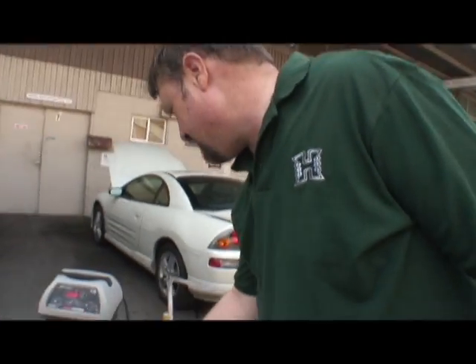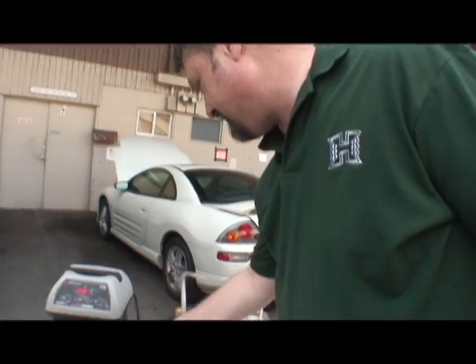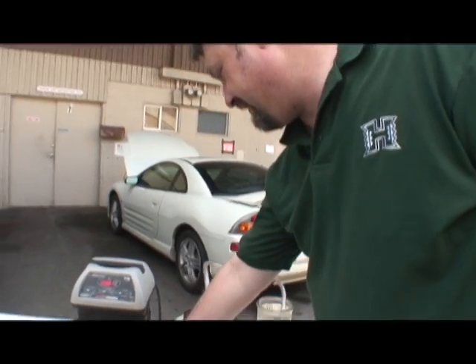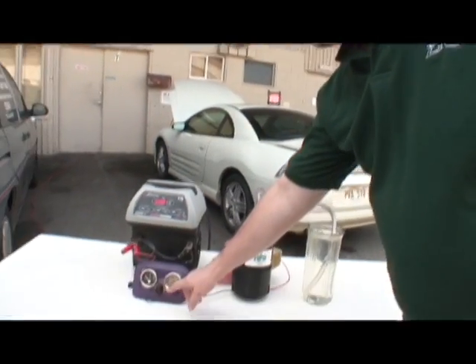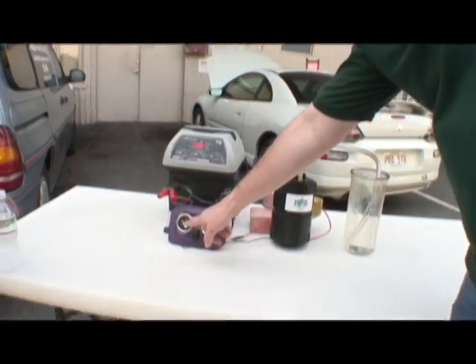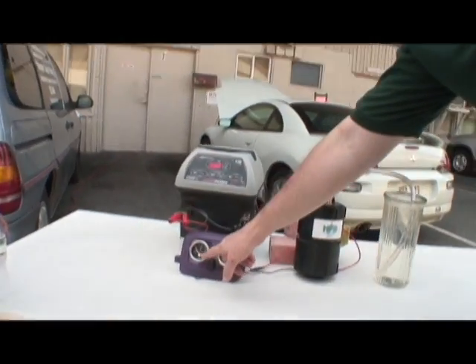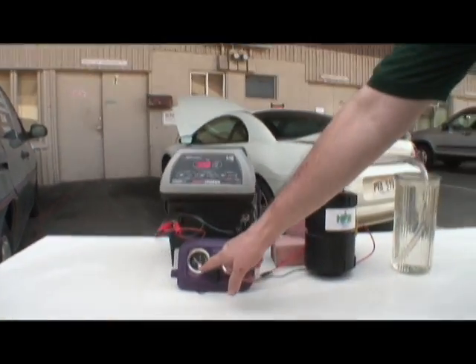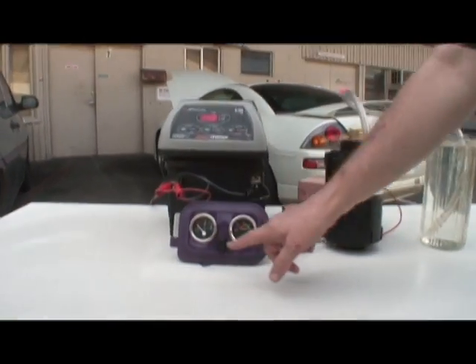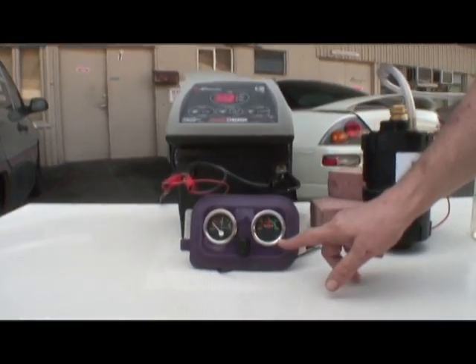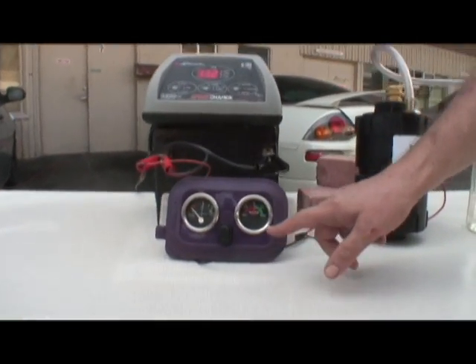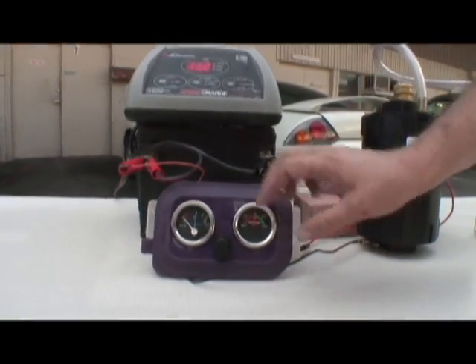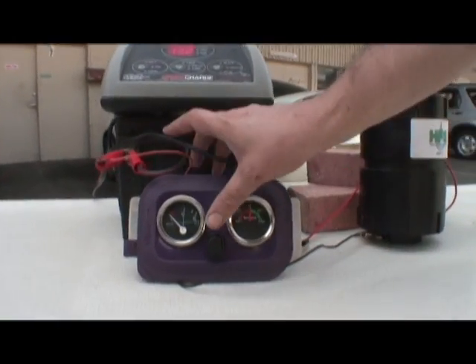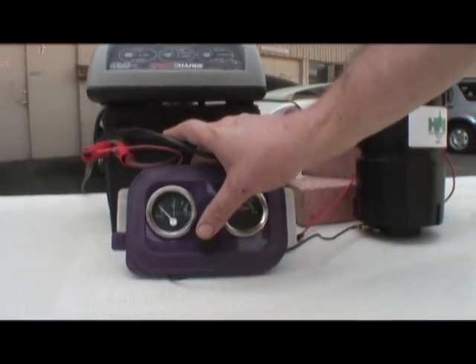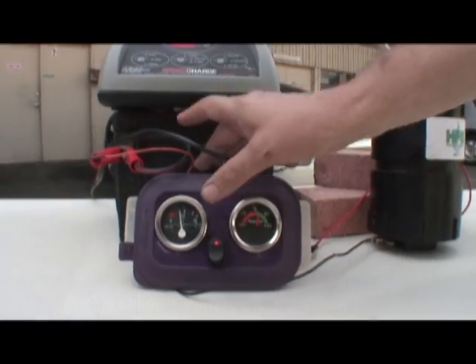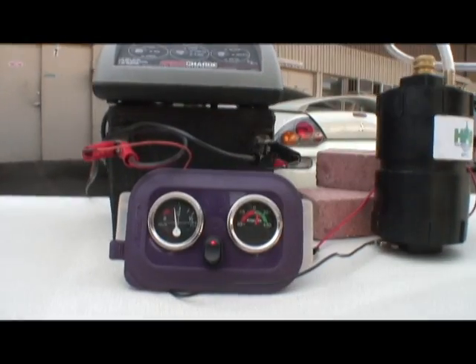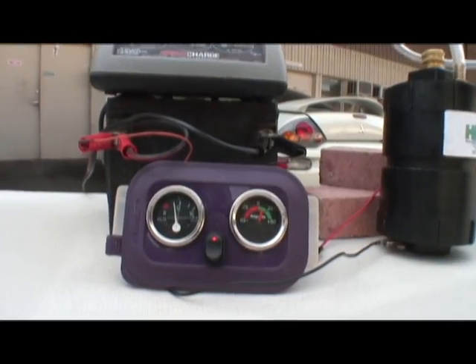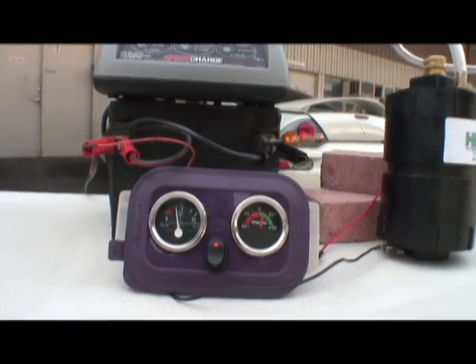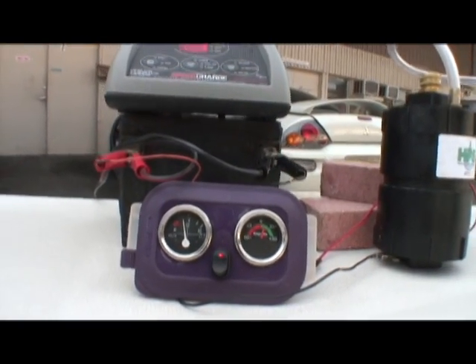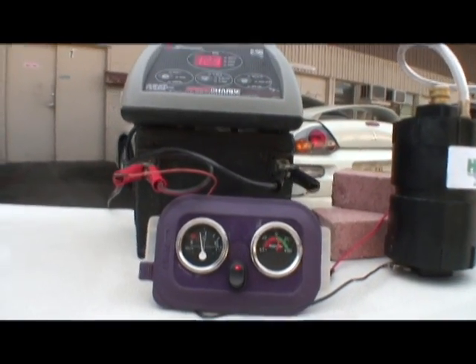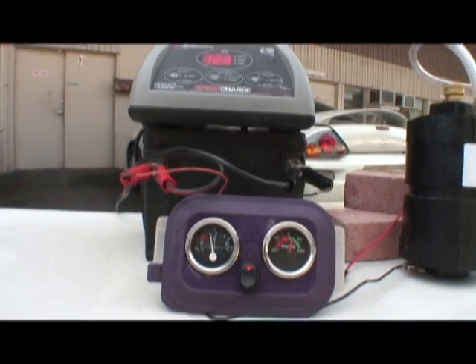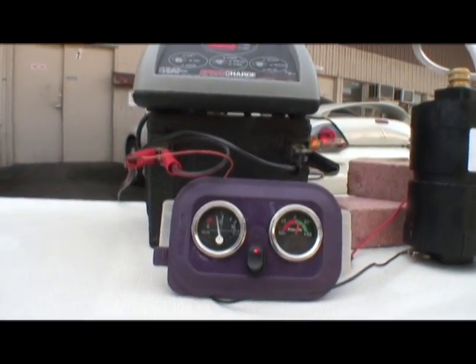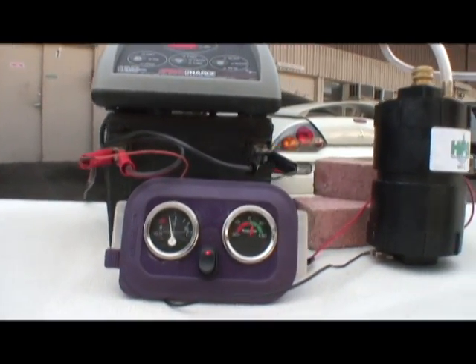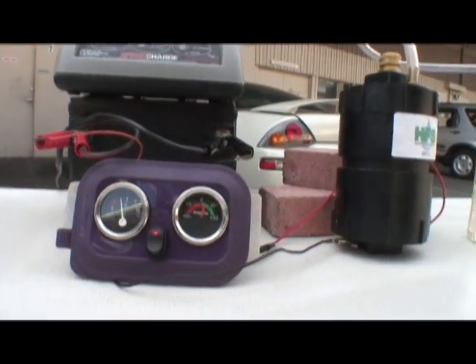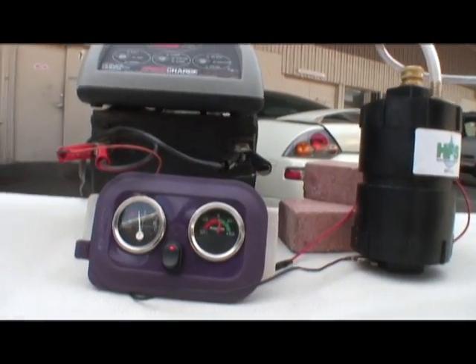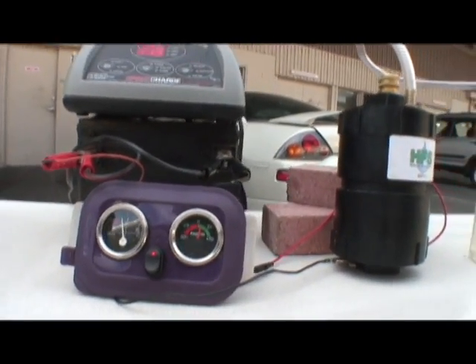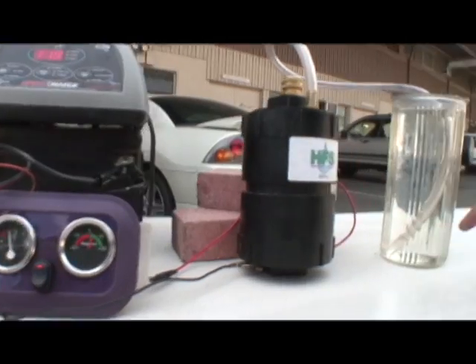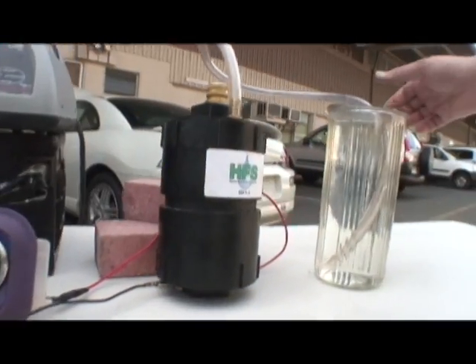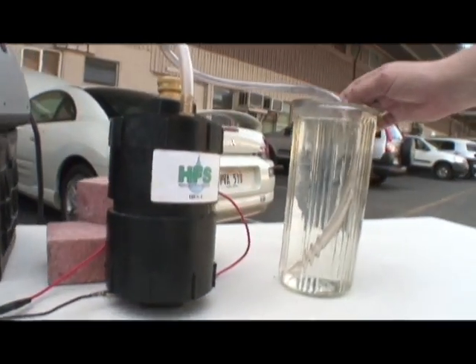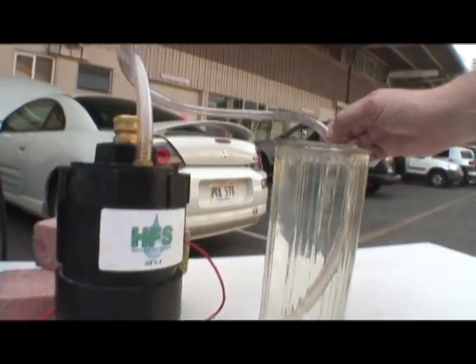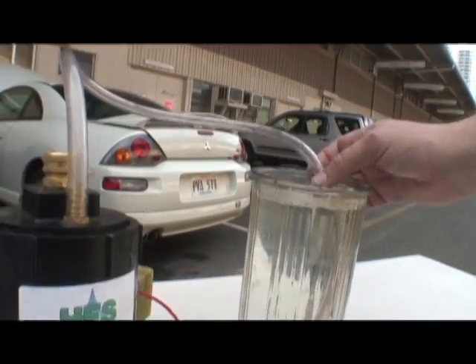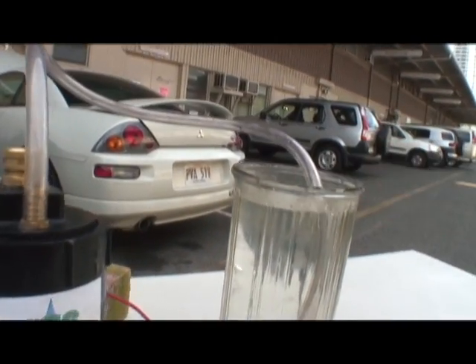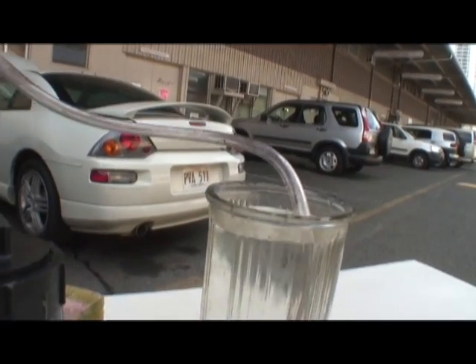We have our voltmeter here, our amps here. I'm going to go ahead and turn the unit on, and it takes a minute, but you can see that right now we've got the gas starting to come down the tube, and it's starting to bubble.